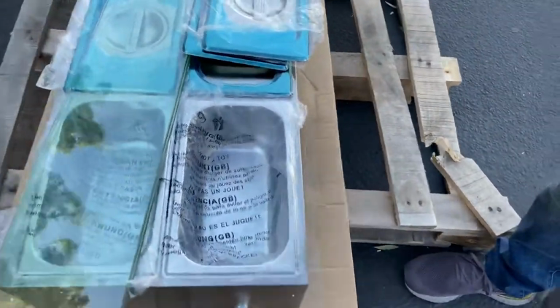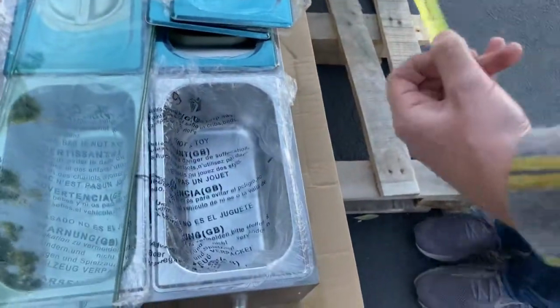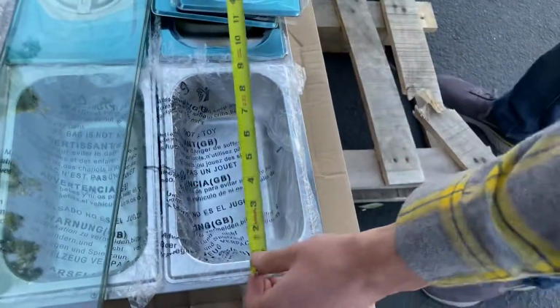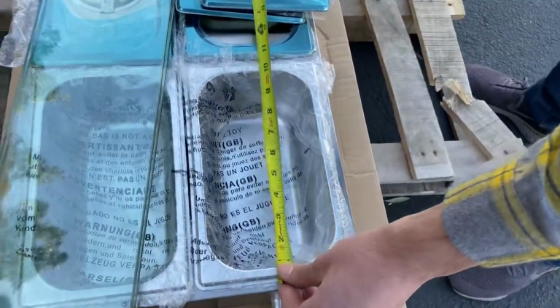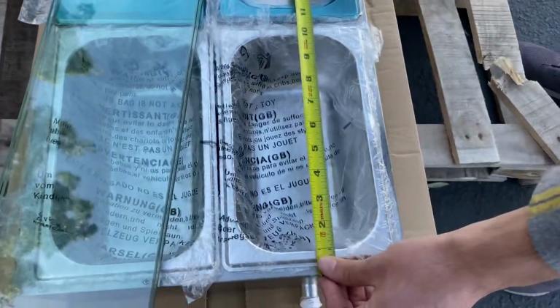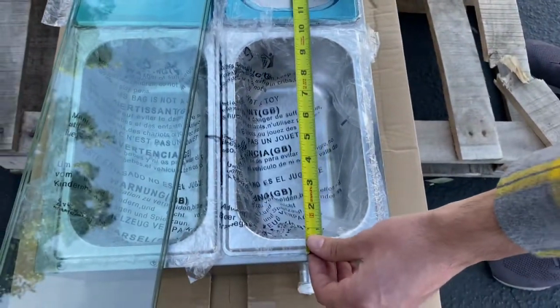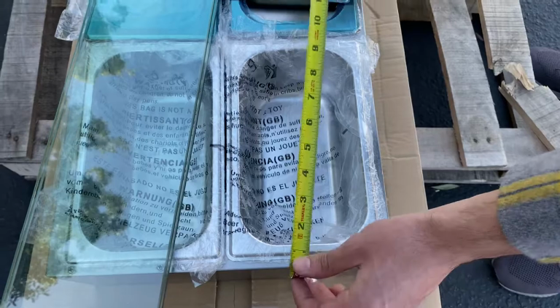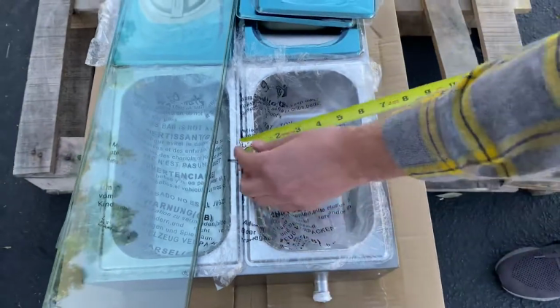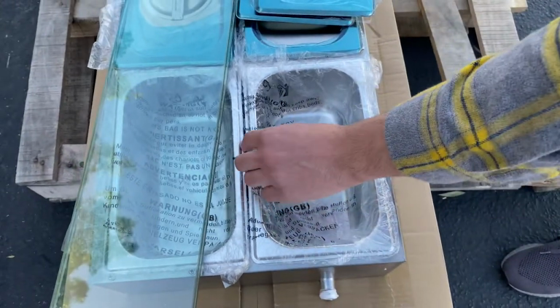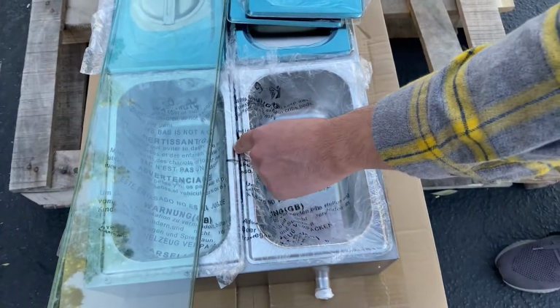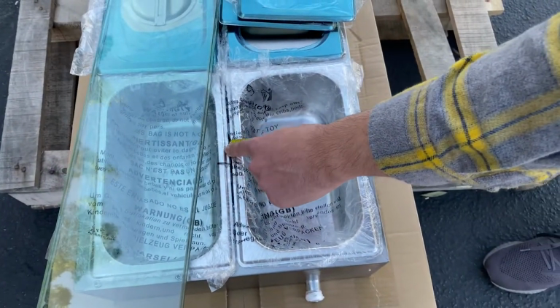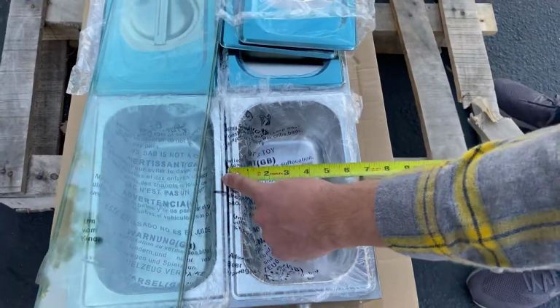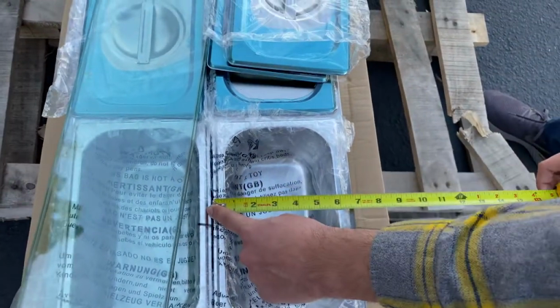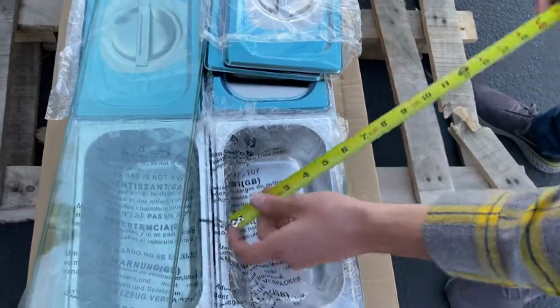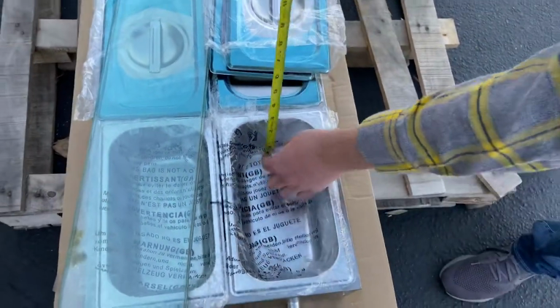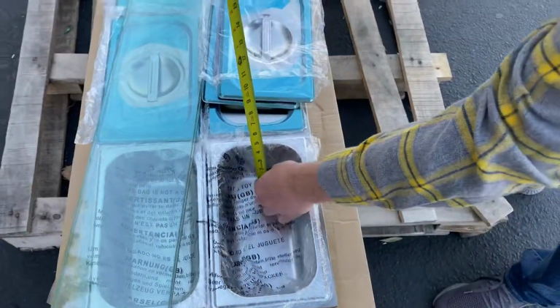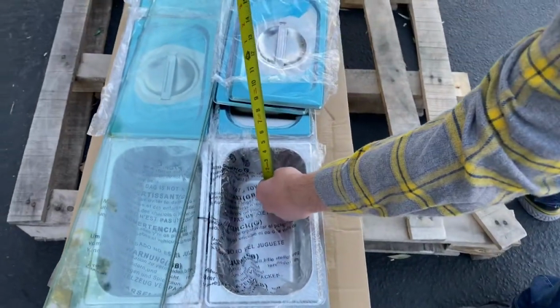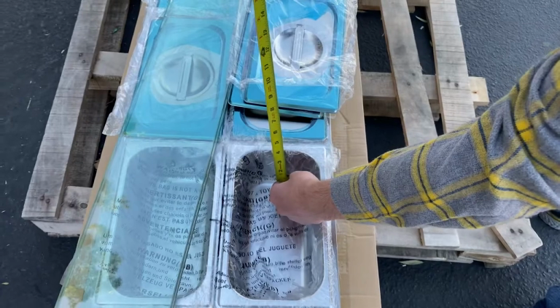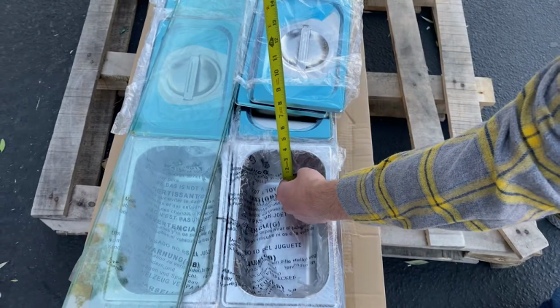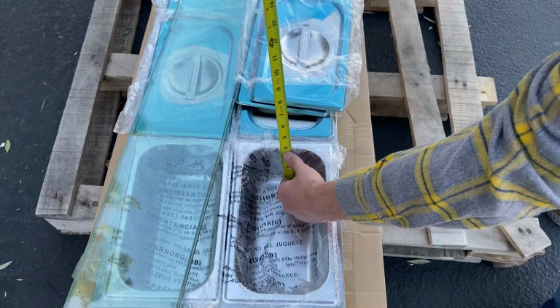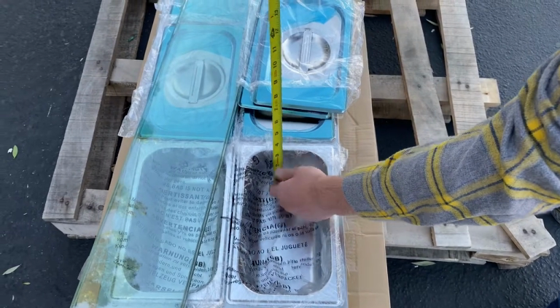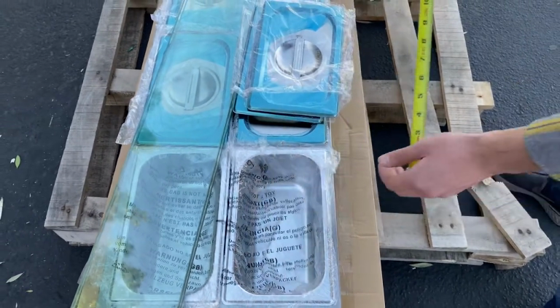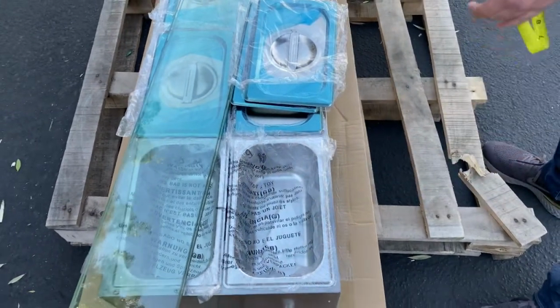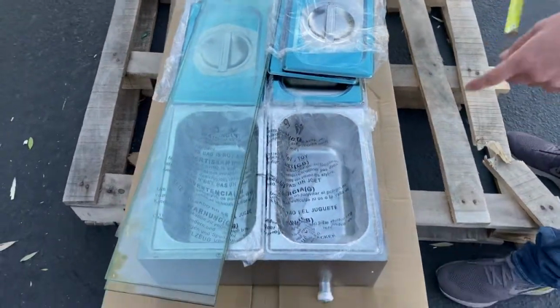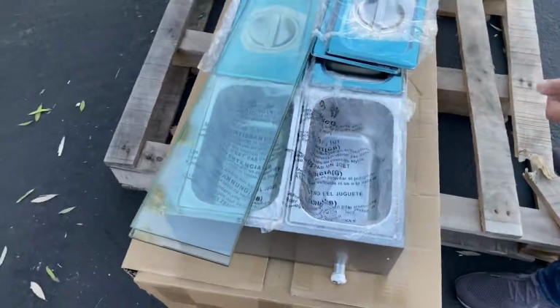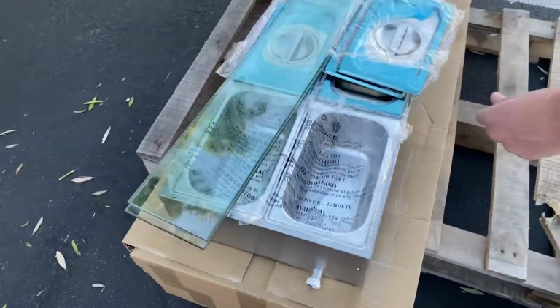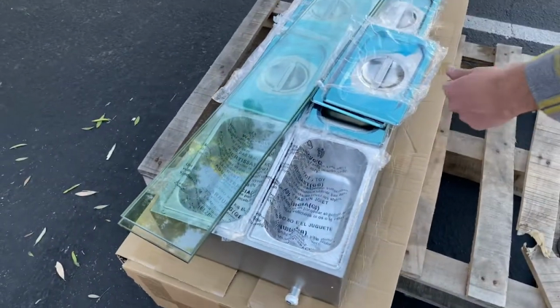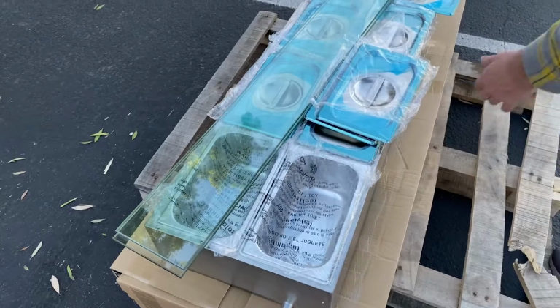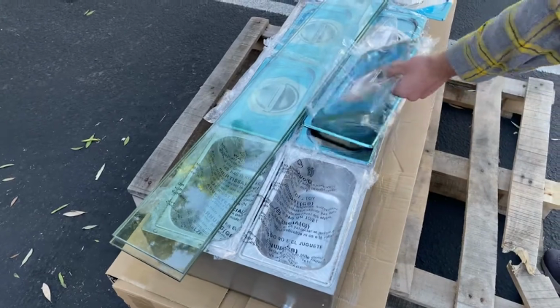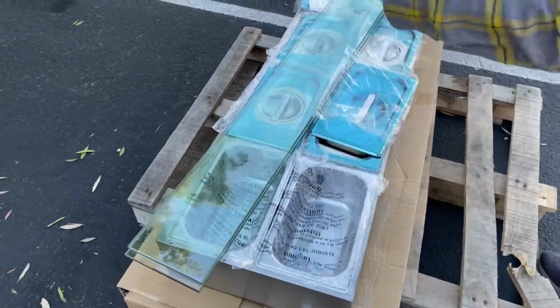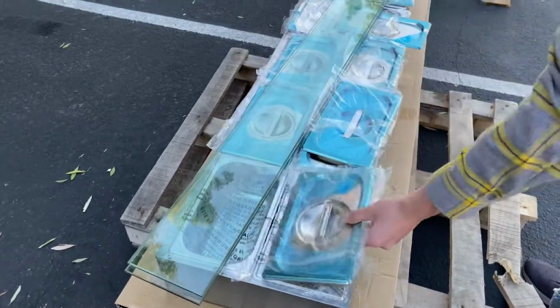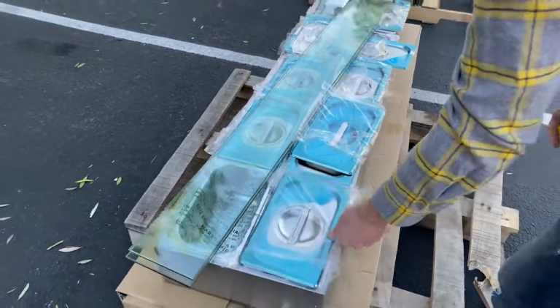For the pans, the length is 10 and a half inches, top to bottom is 6 inches, and bottom to top is 4 inches. You will be provided with 10 of these pans including the lids as well.